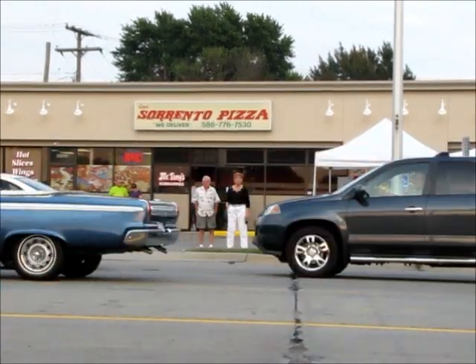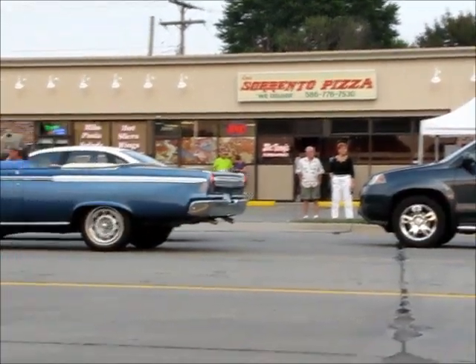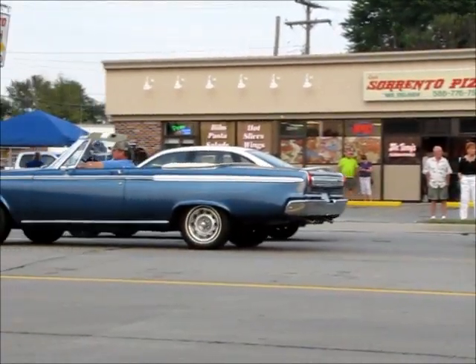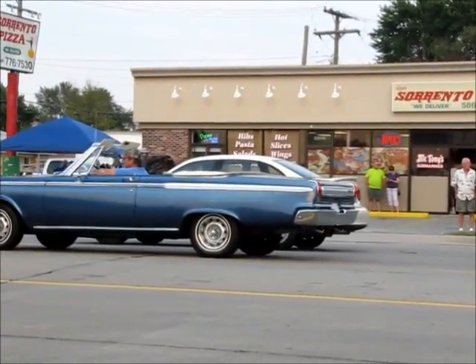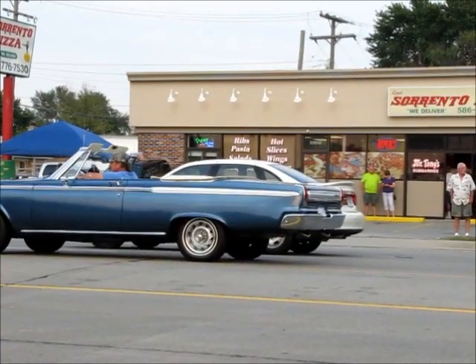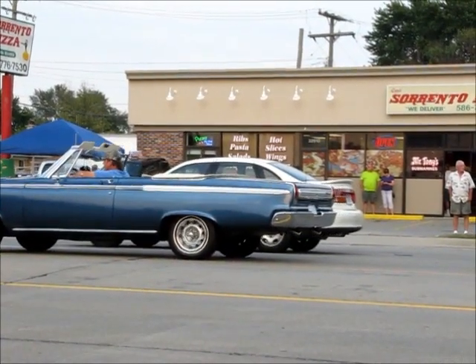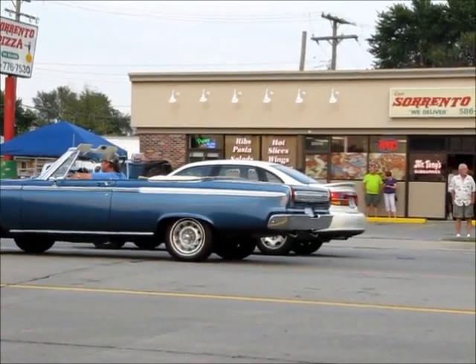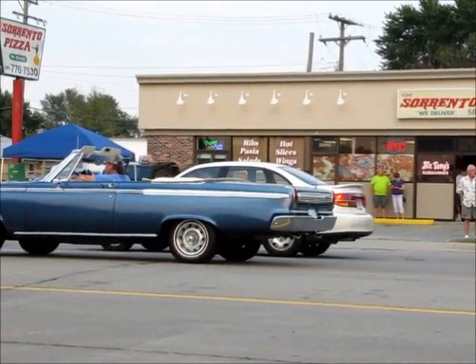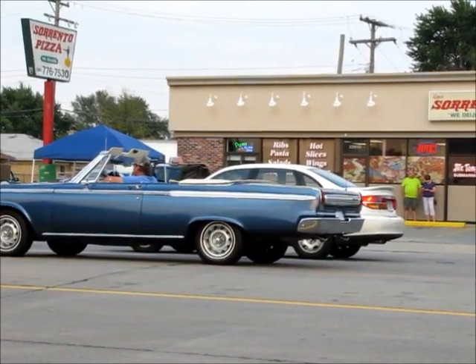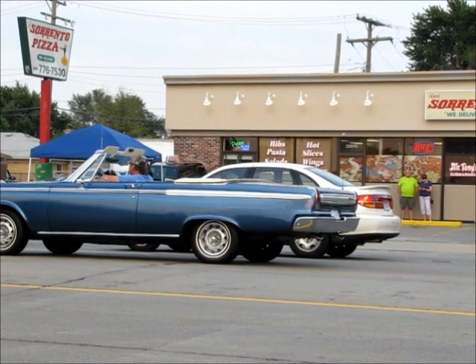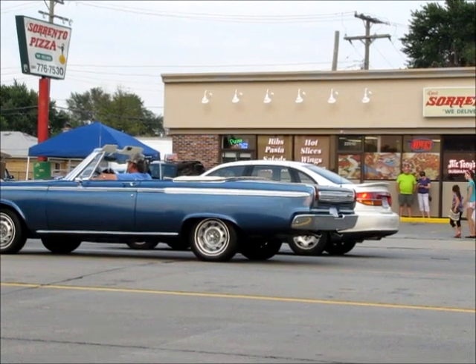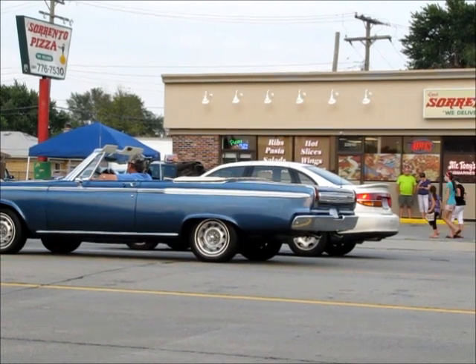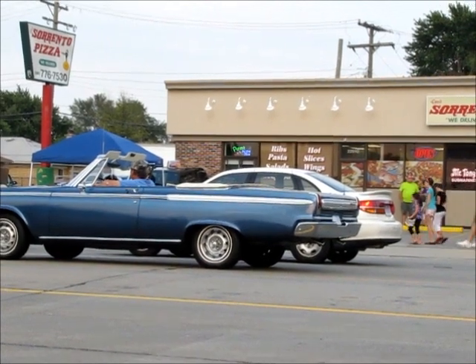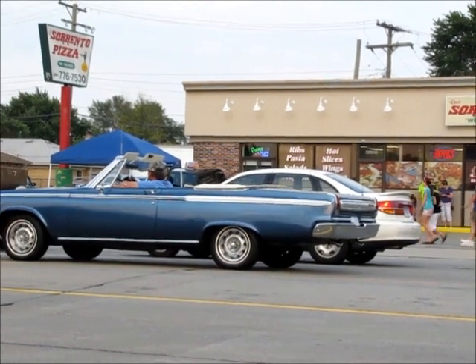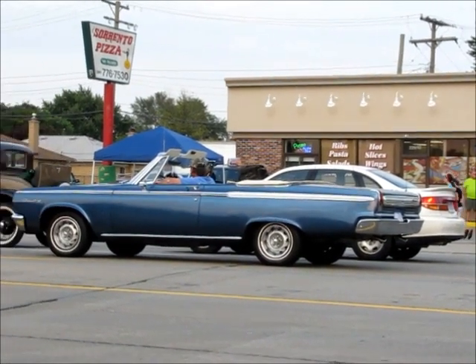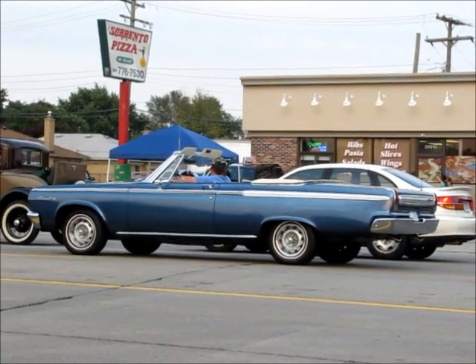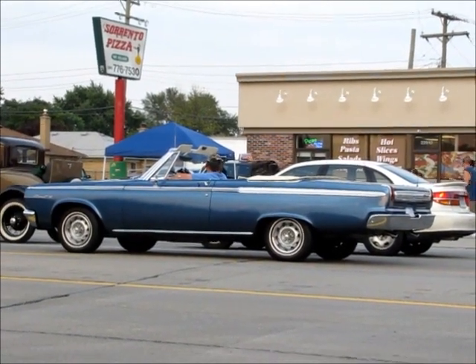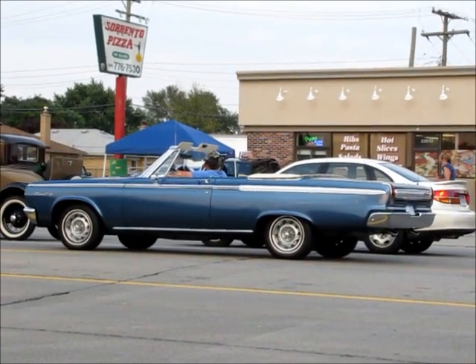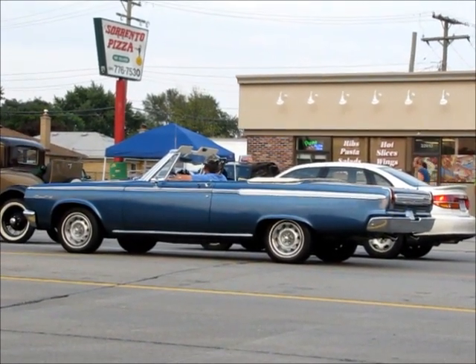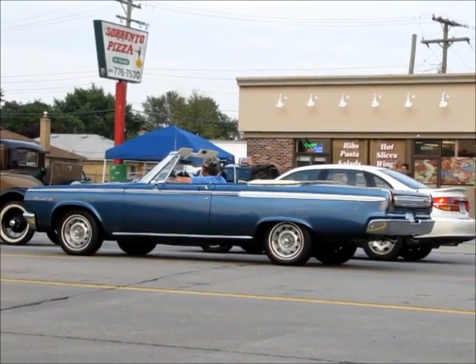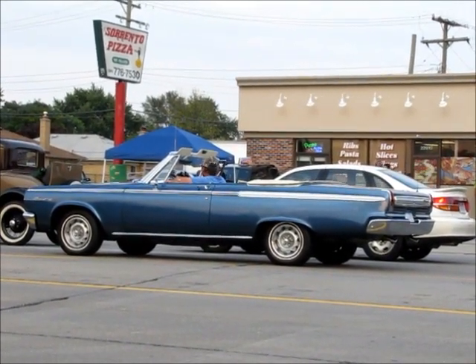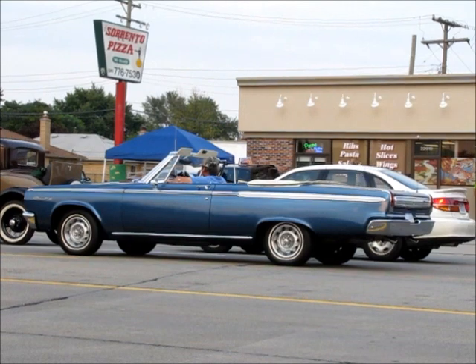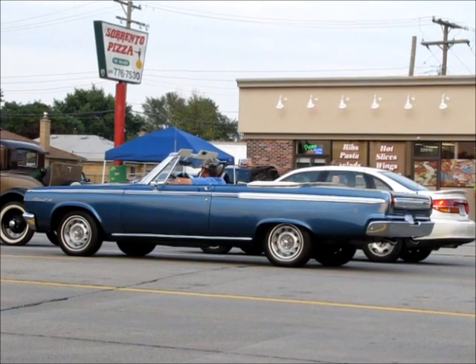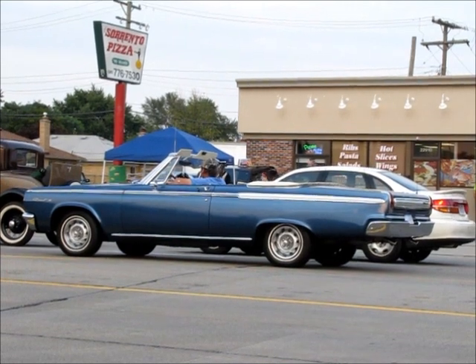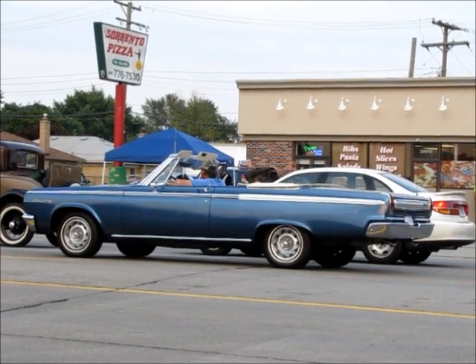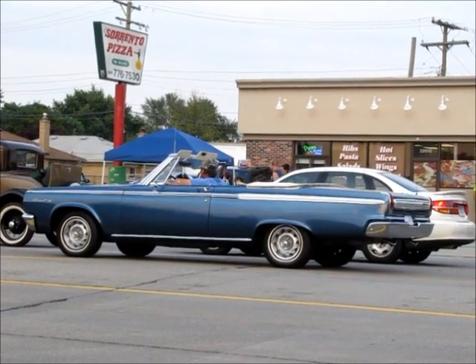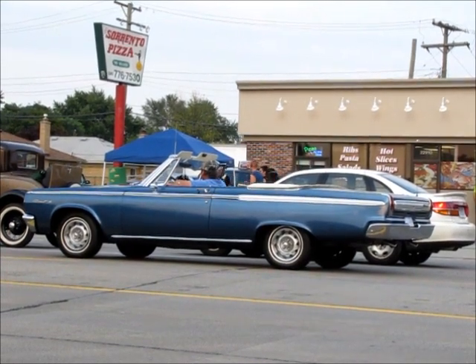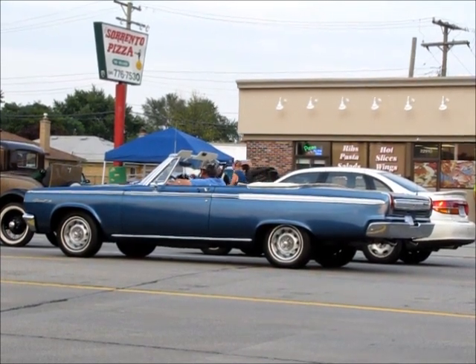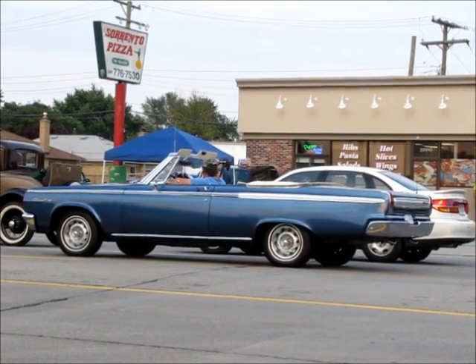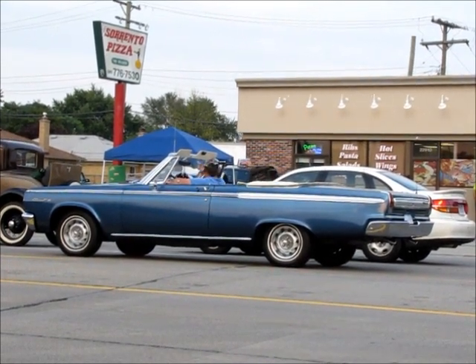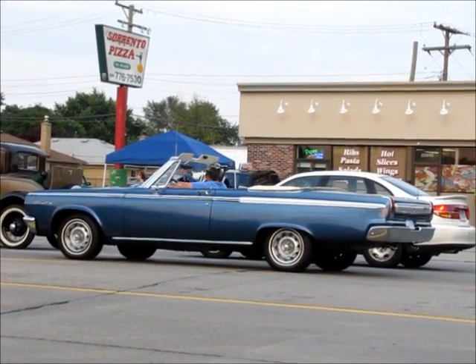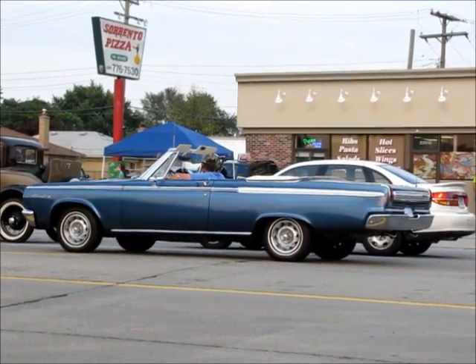Nice Dodge — it's a Coronet 440. You see that line with the little white on it? That tells you it's a 440. I think there was a 332, it was a Coronet 500, 440, and I think a 330. It's a 440 for sure.